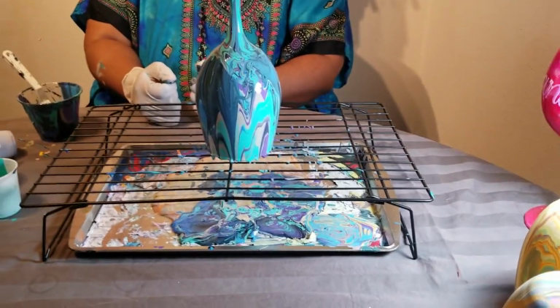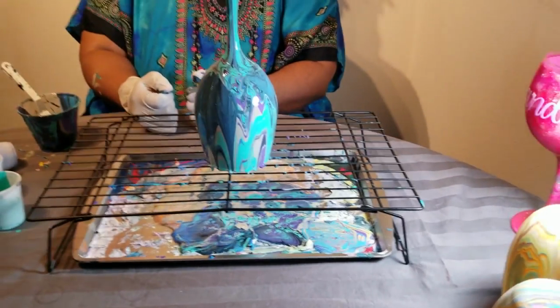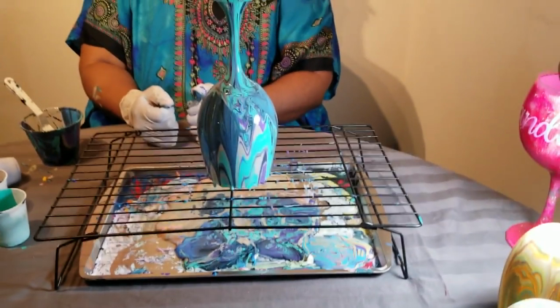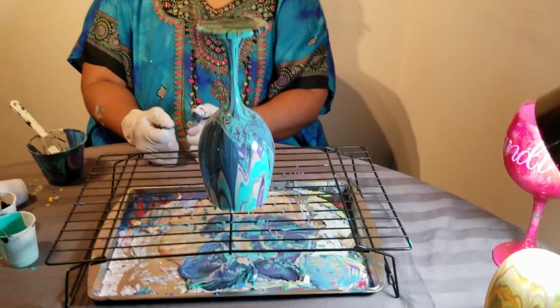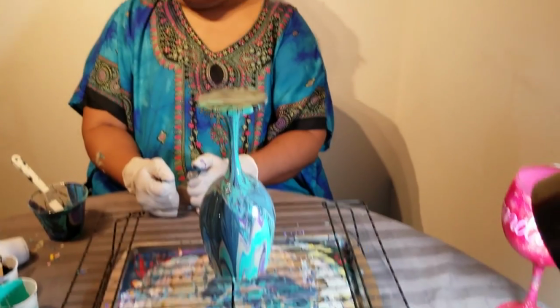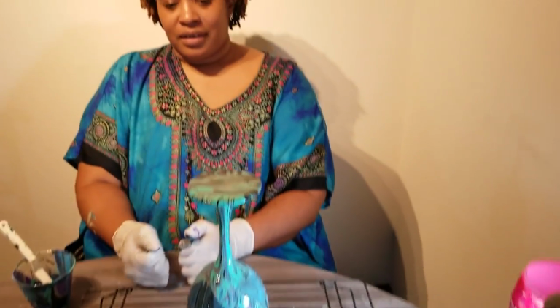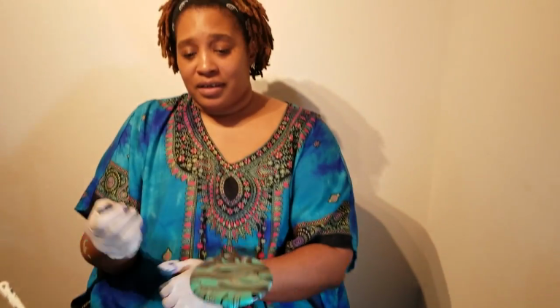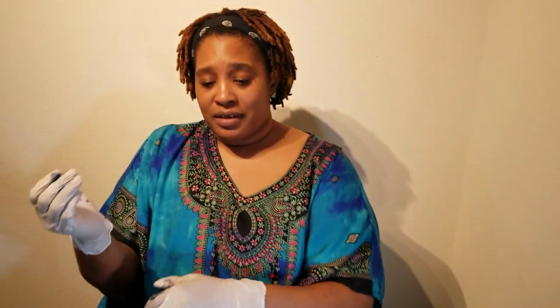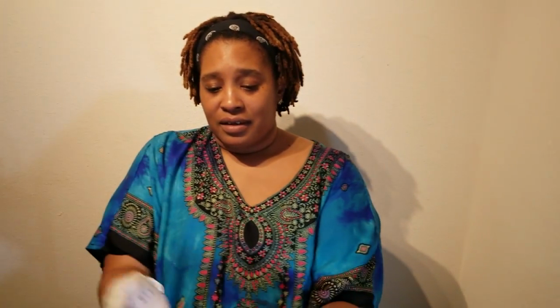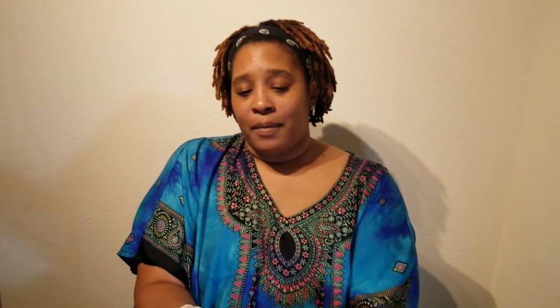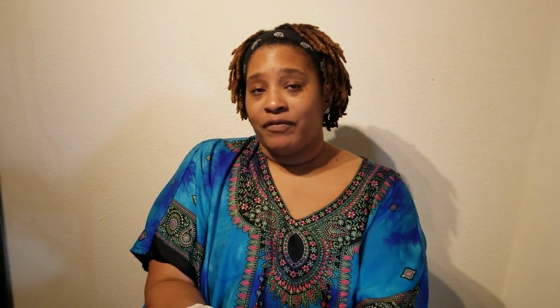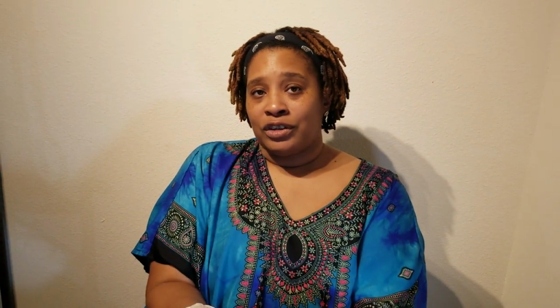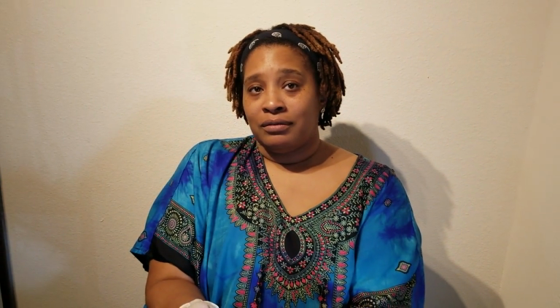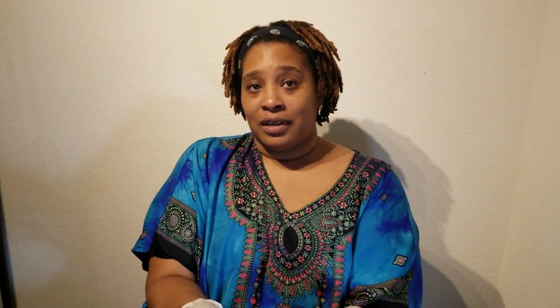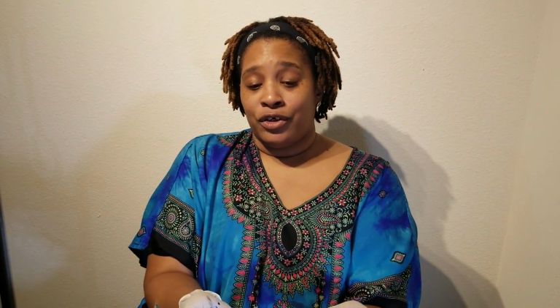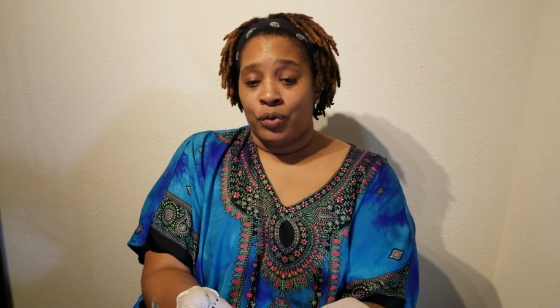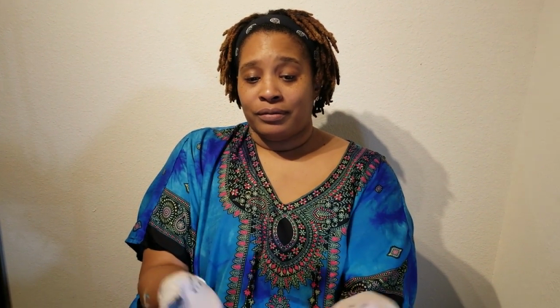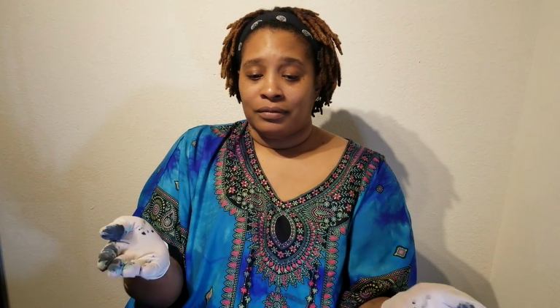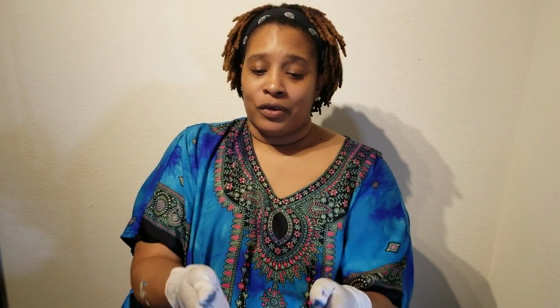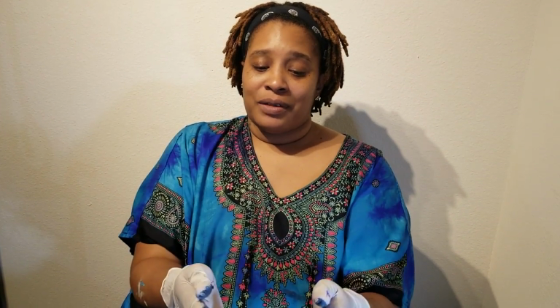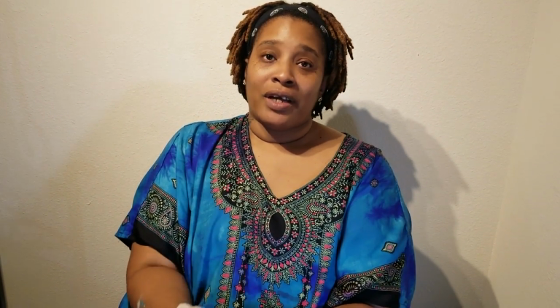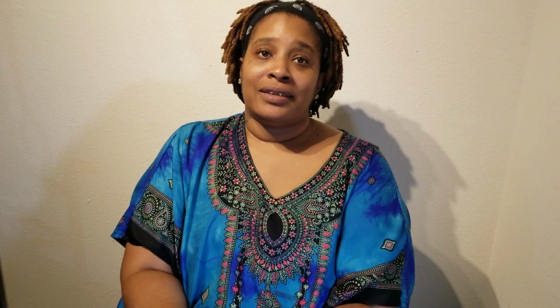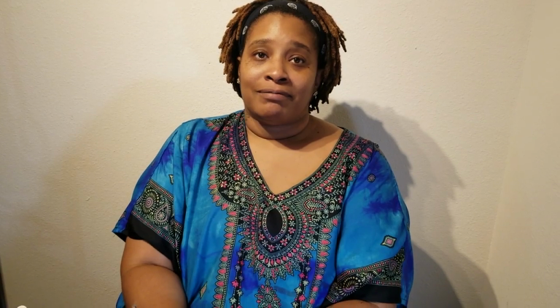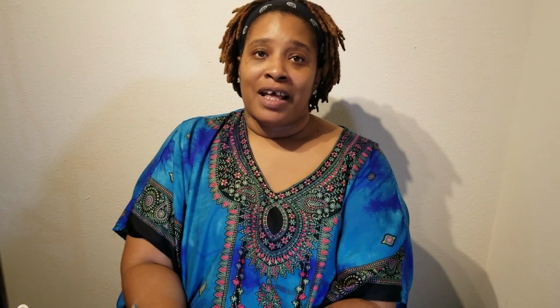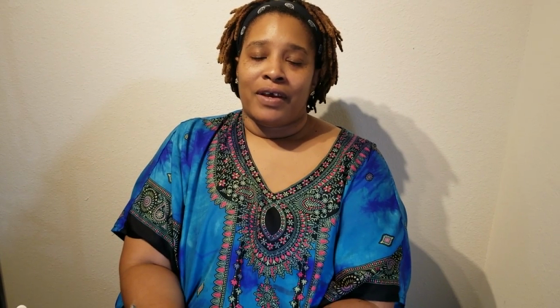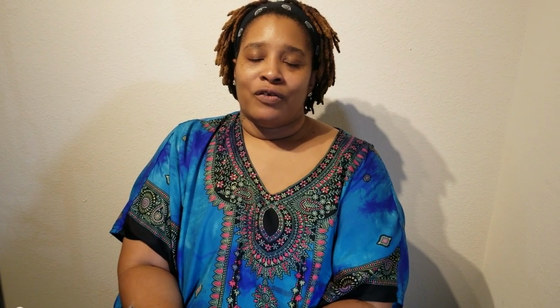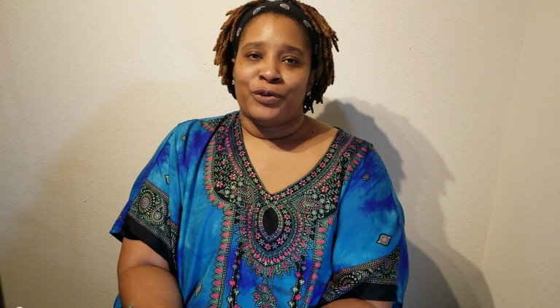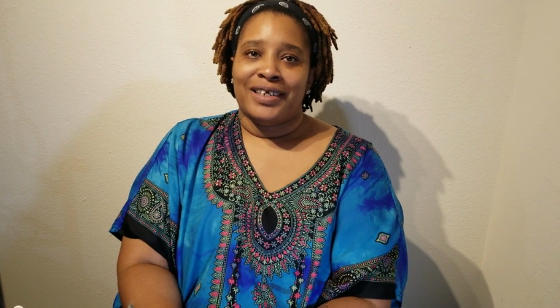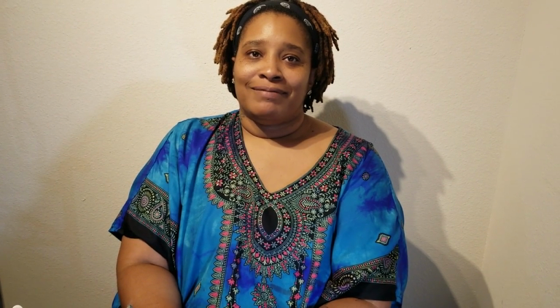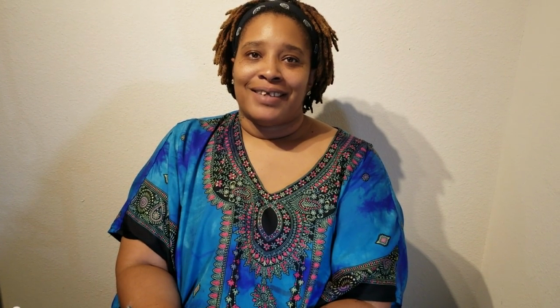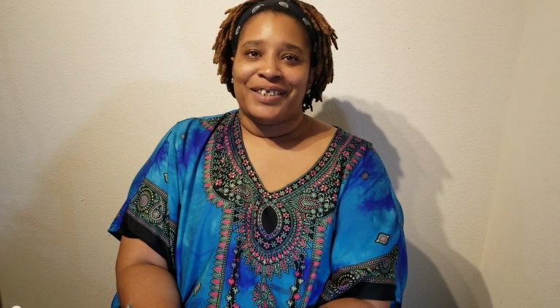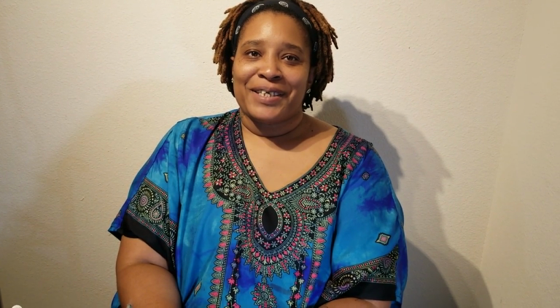And that is my version of the dirty pour on a stem wine glass. Thank you for tuning in — I'll see you next time.